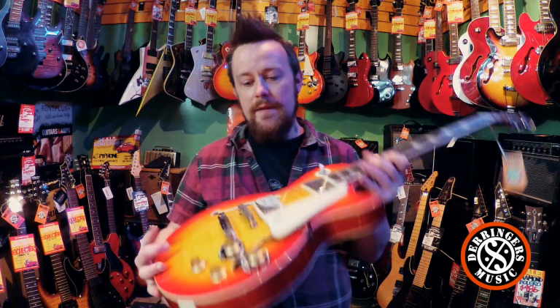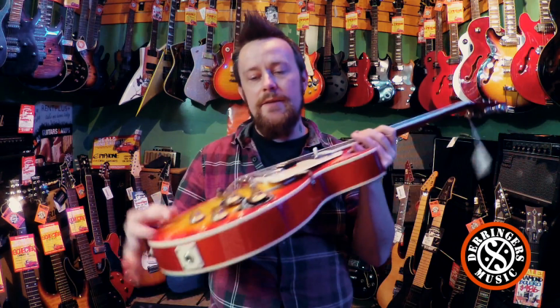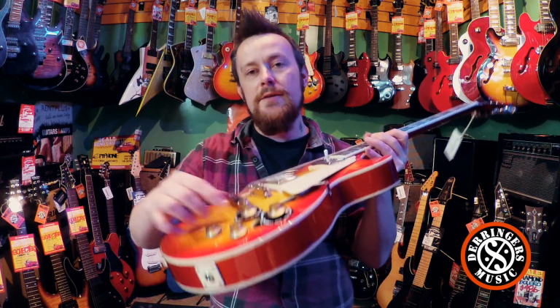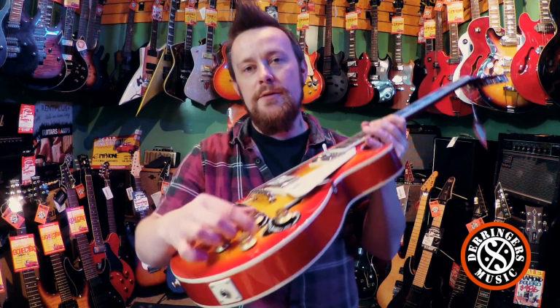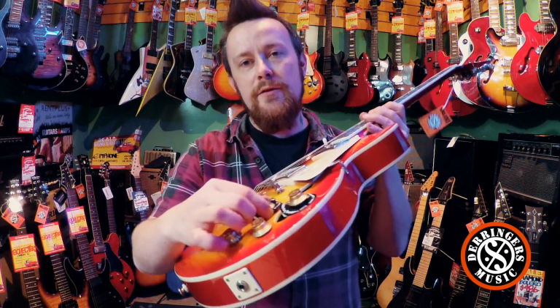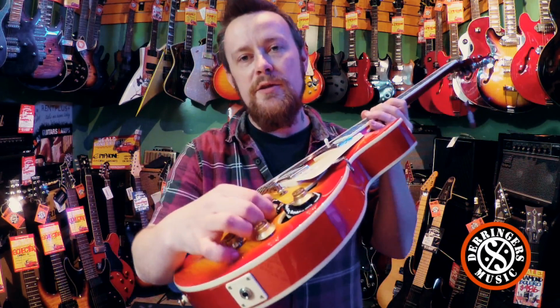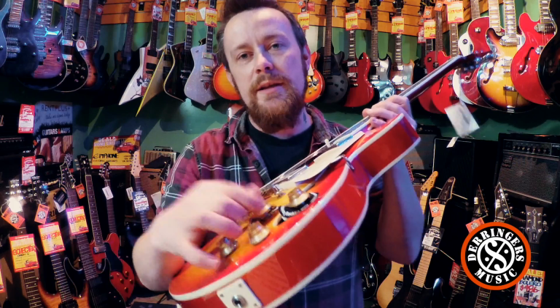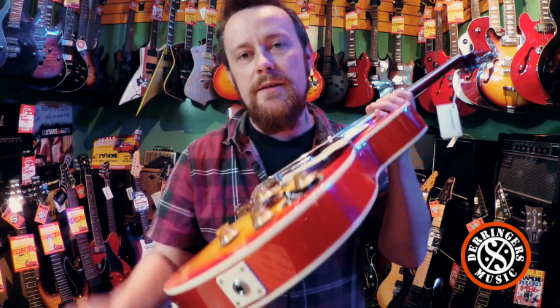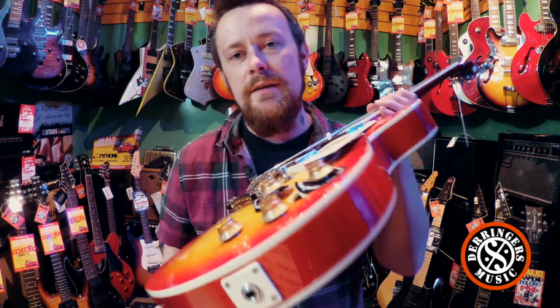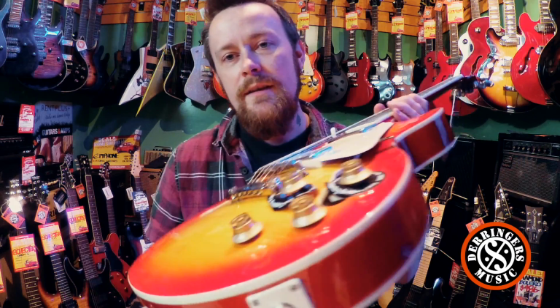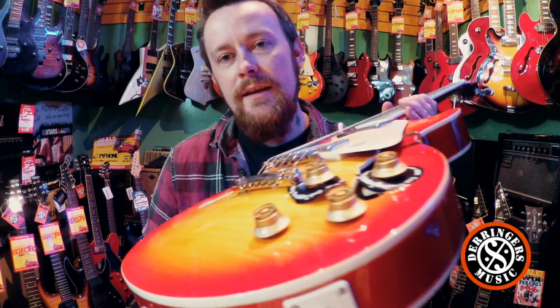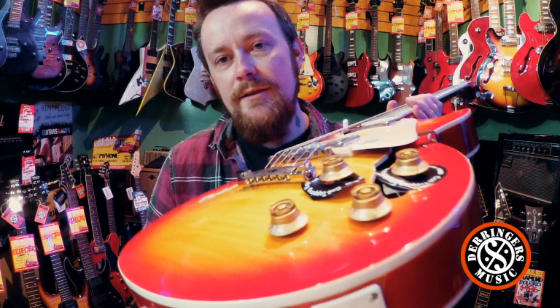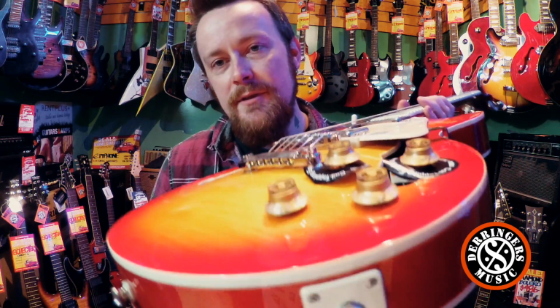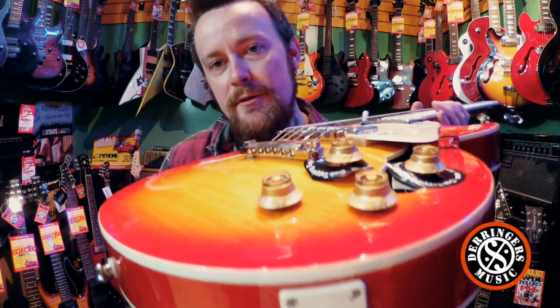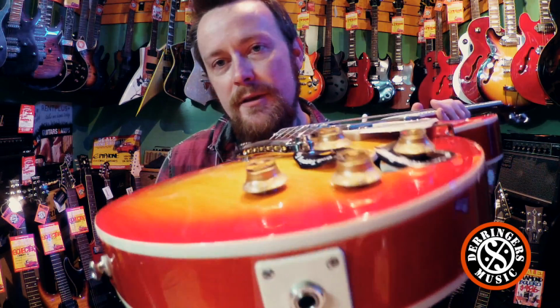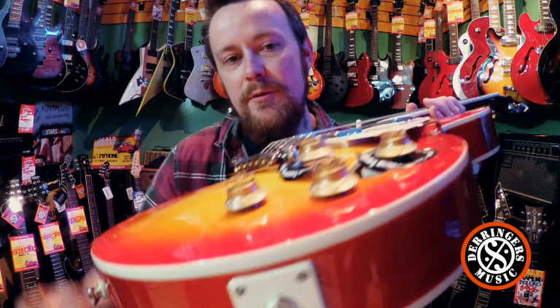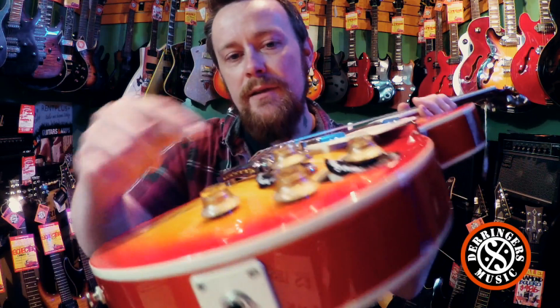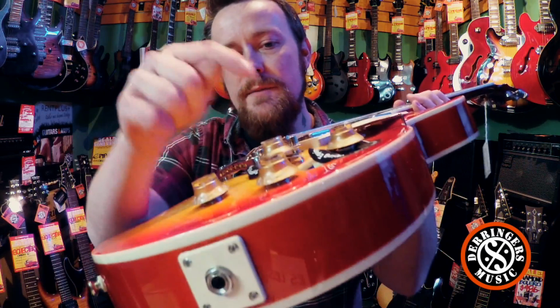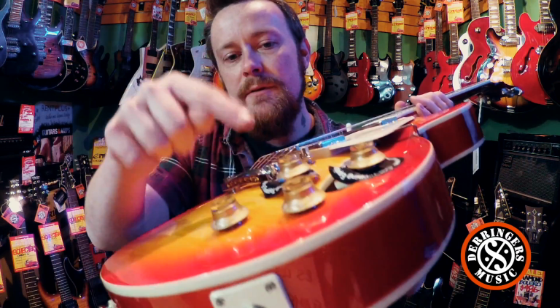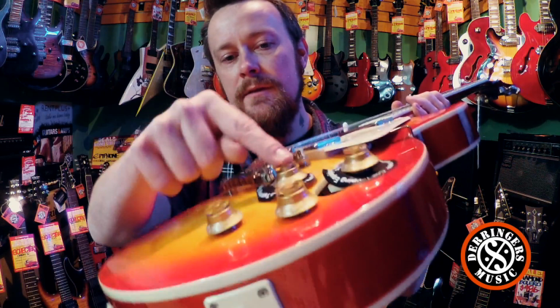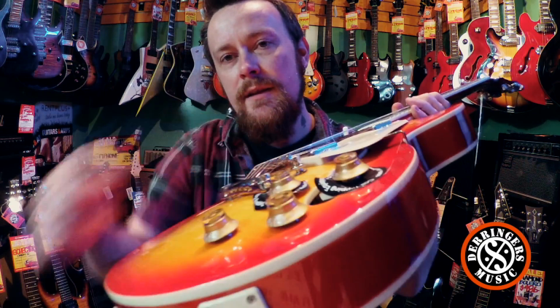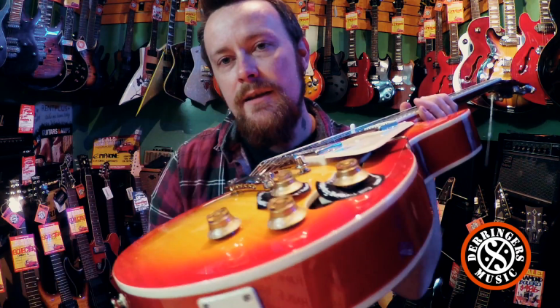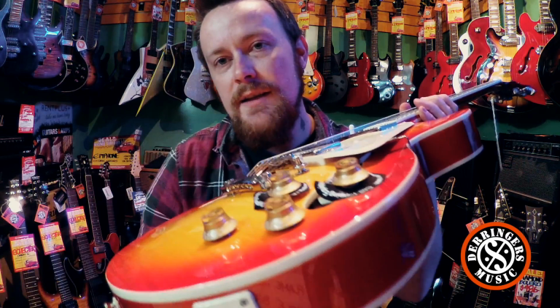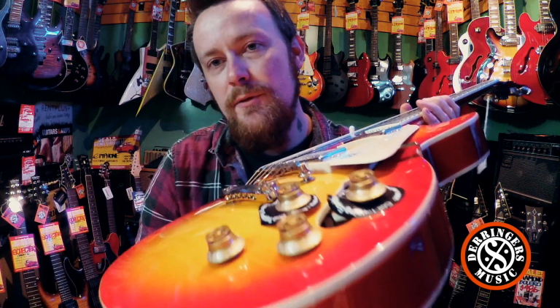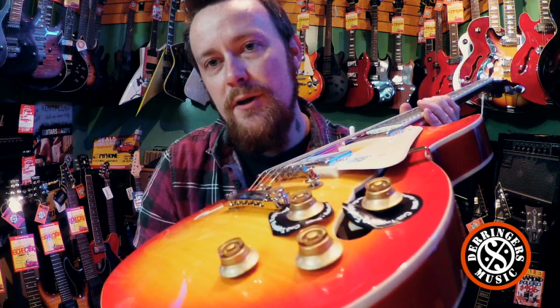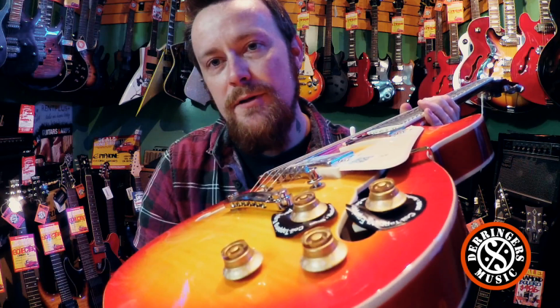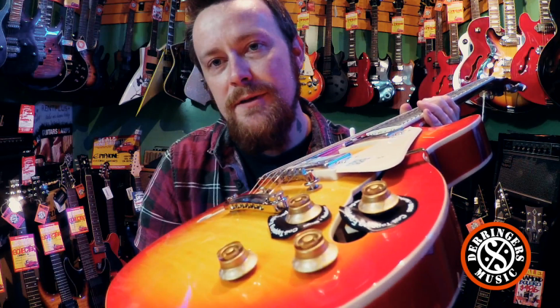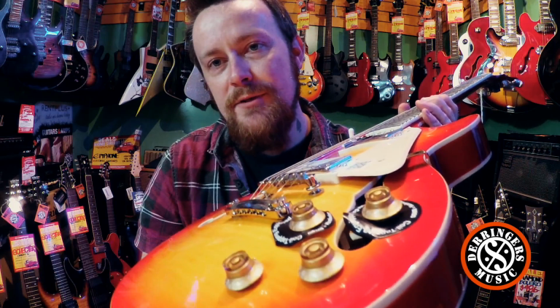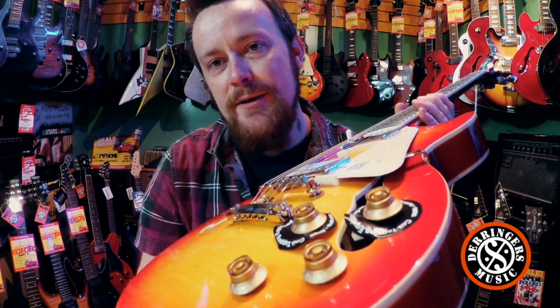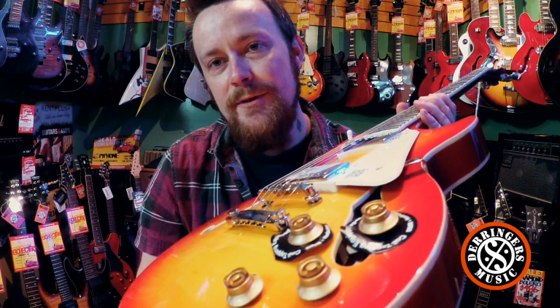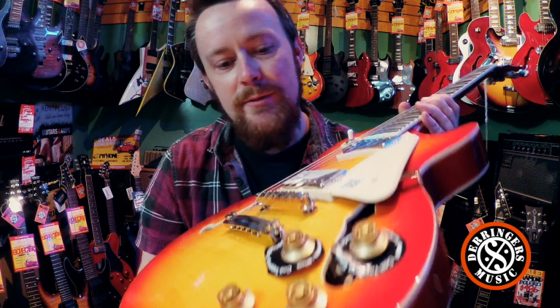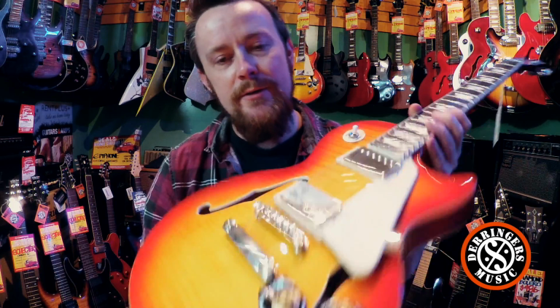These also have coil splitting. So just when you thought you couldn't get more out of a Les Paul, you've got a Les Paul that's hollow and that turns into a Strat as well — that's pretty cool.